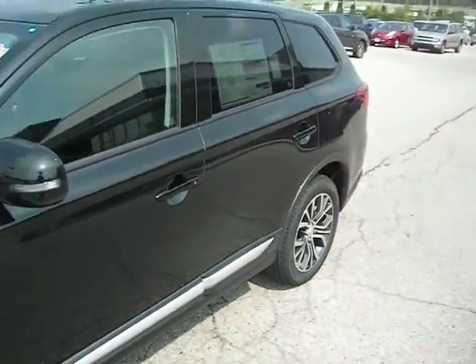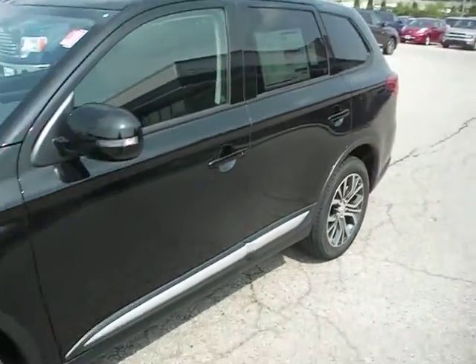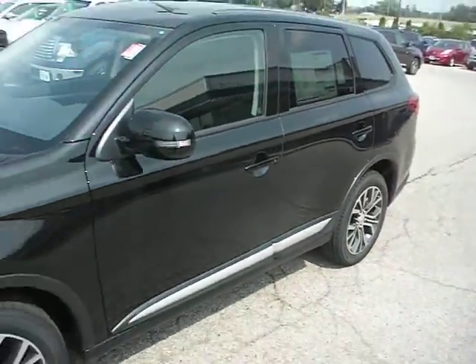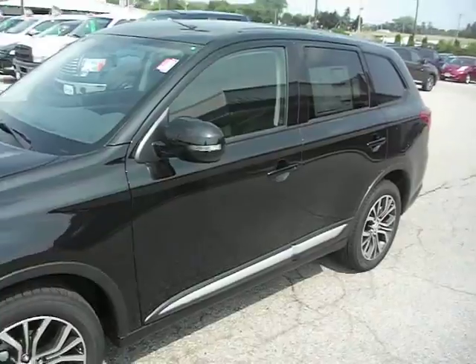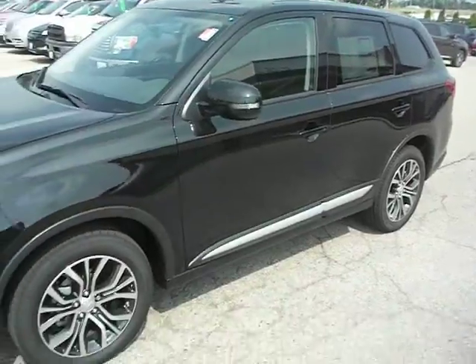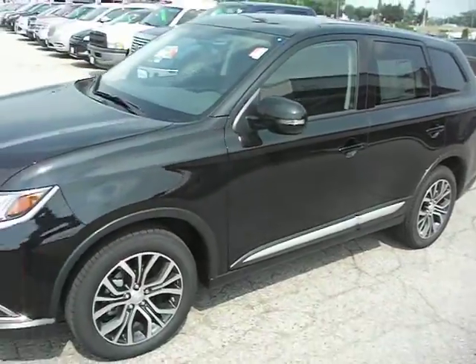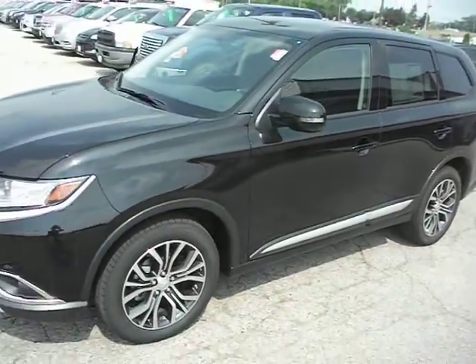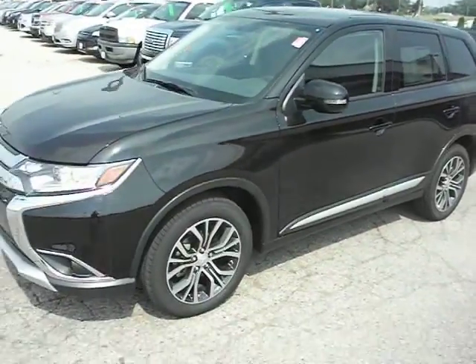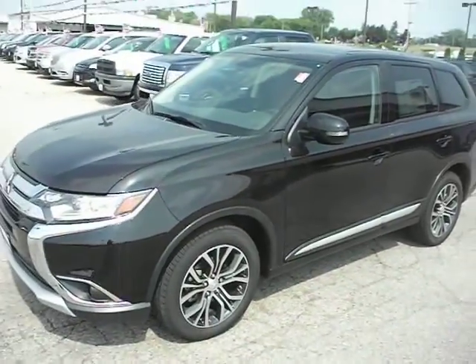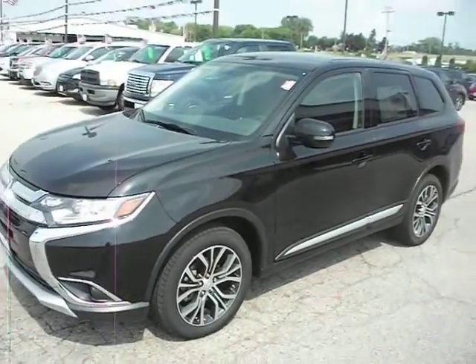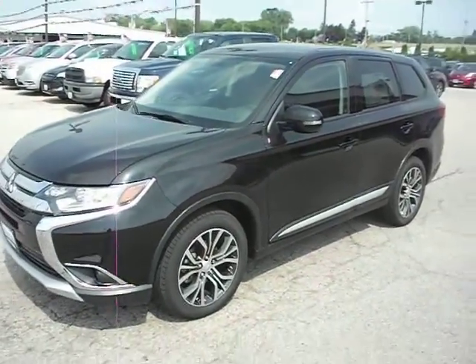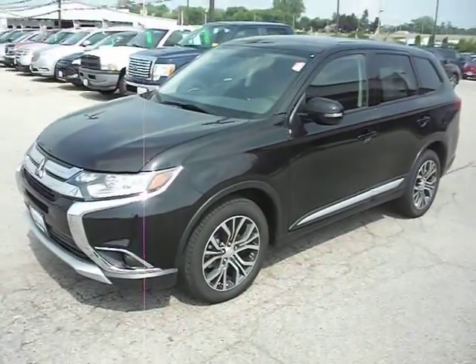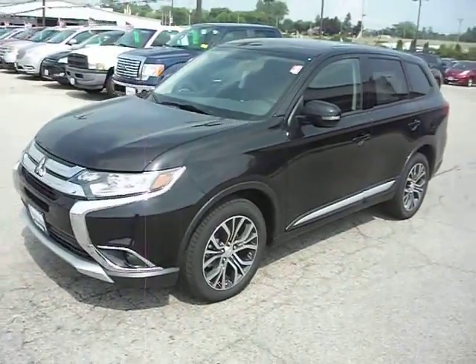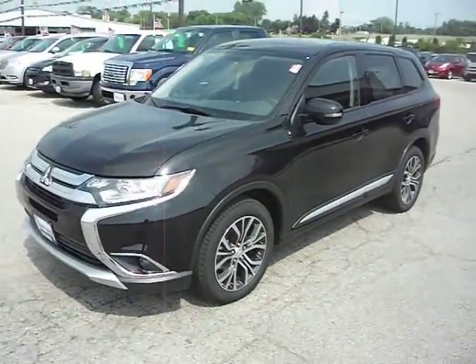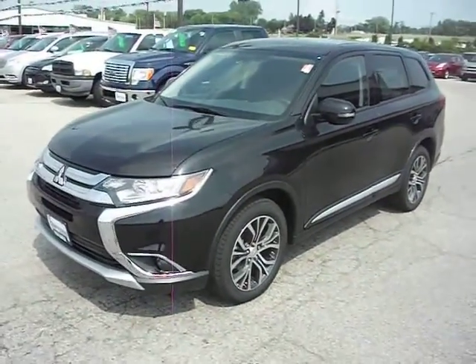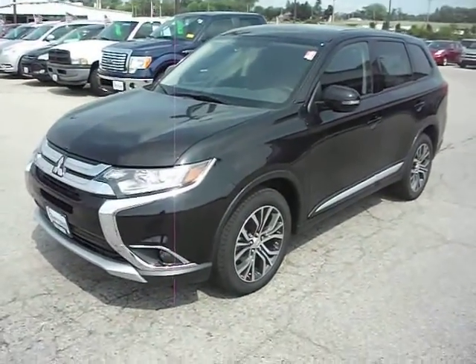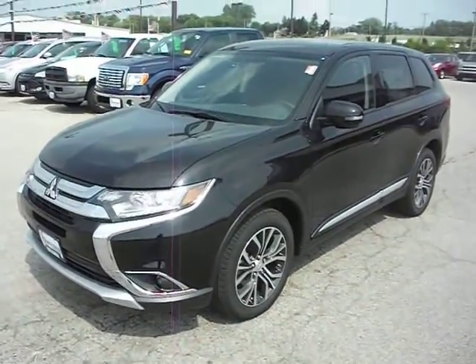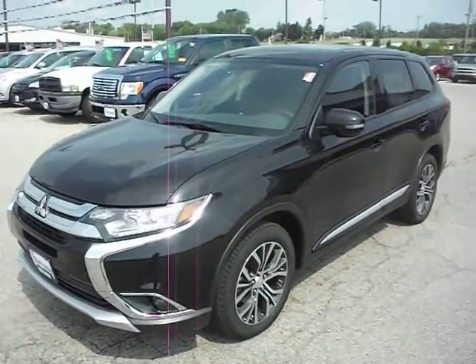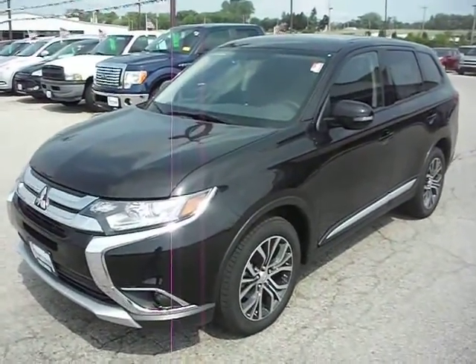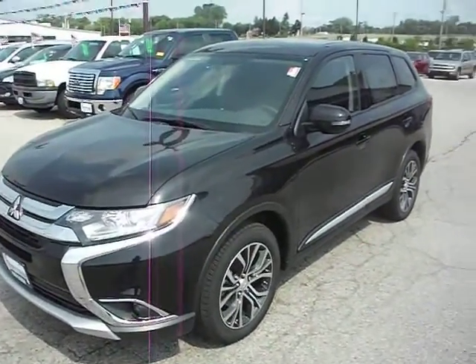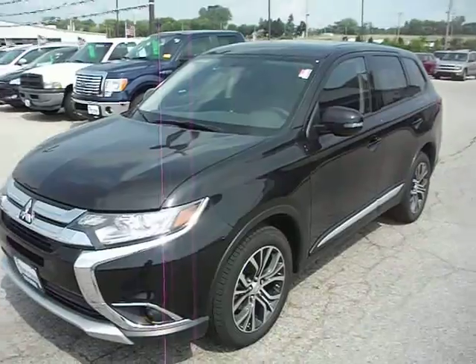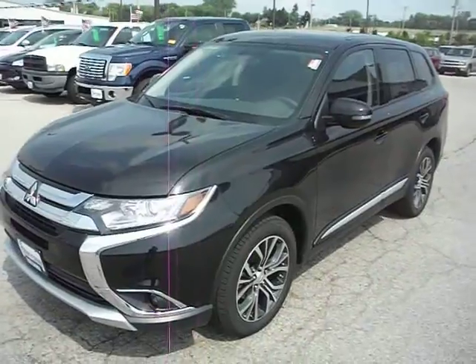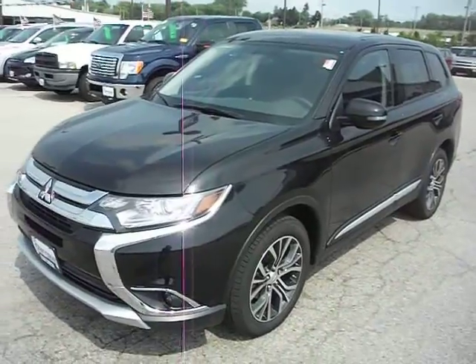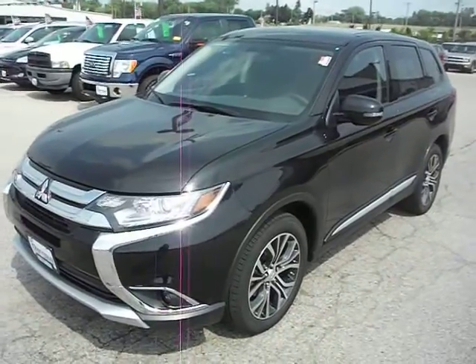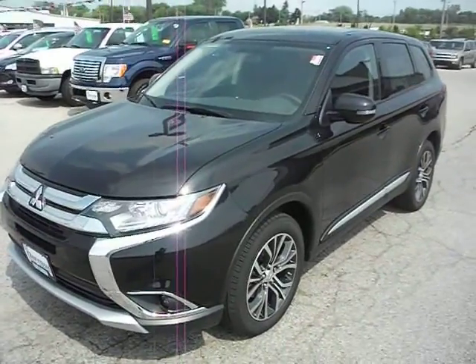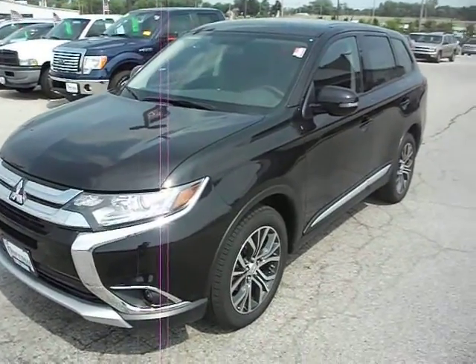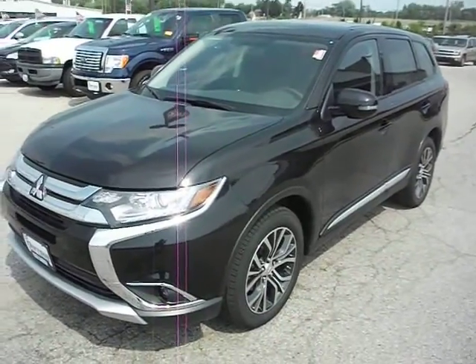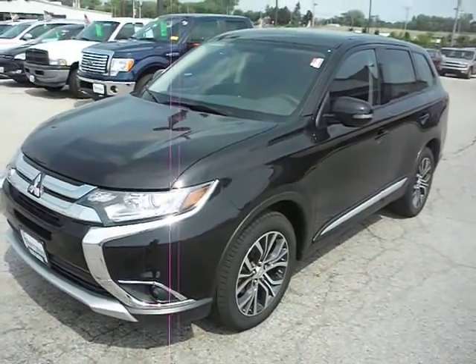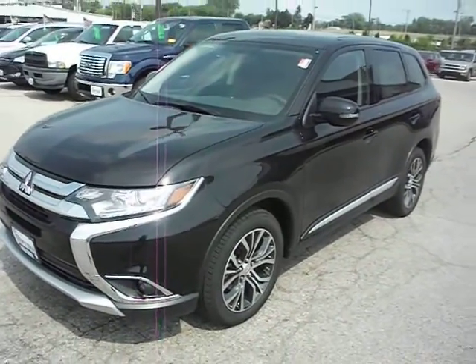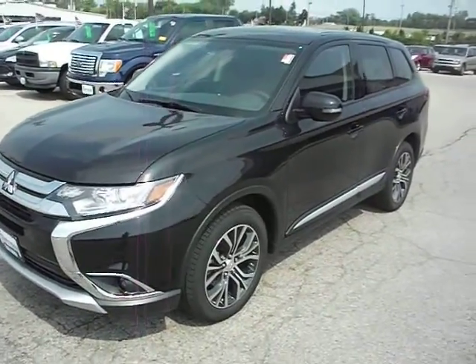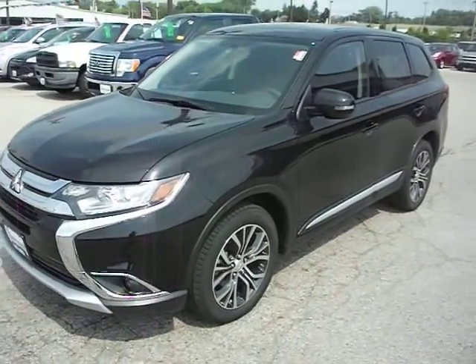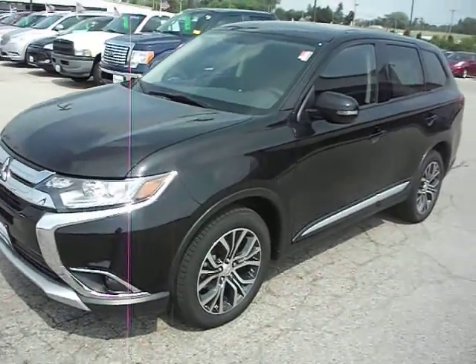And with that, that has been the 2016 Outlander. Give us a call, set up an appointment, come on and see this thing for yourself. Thanks for watching.